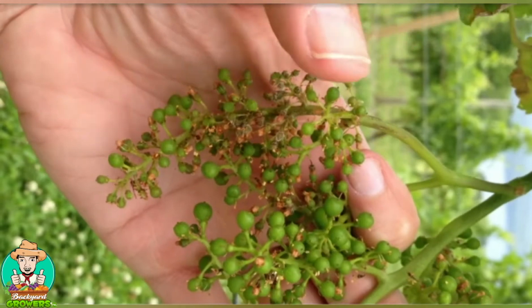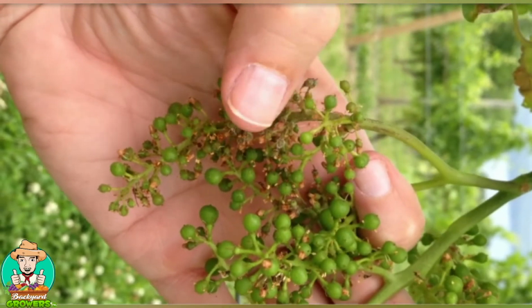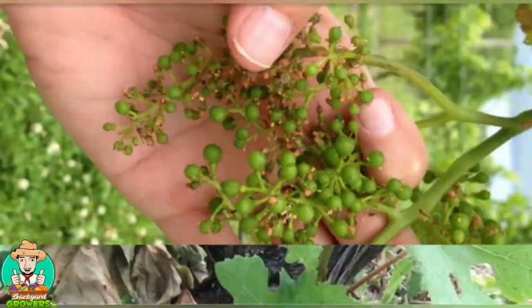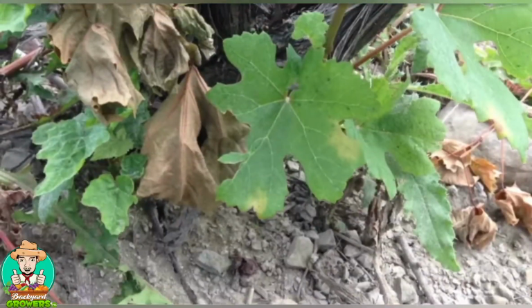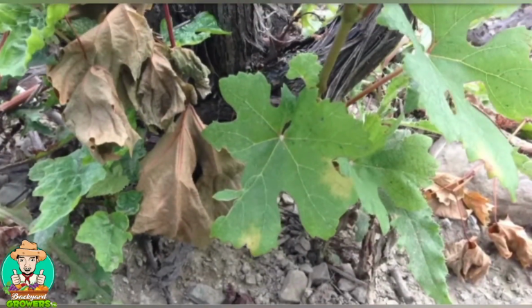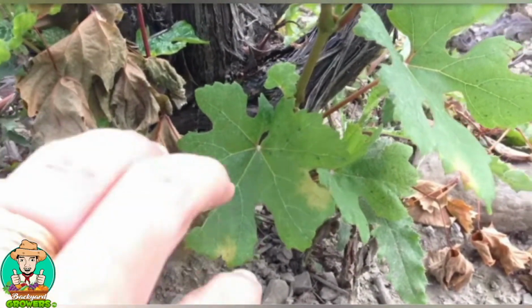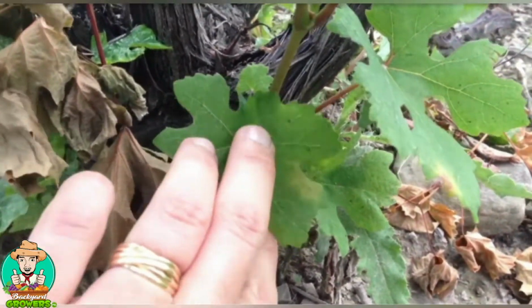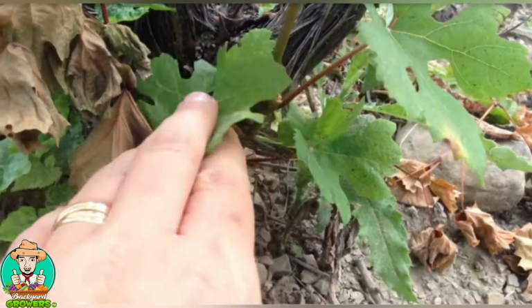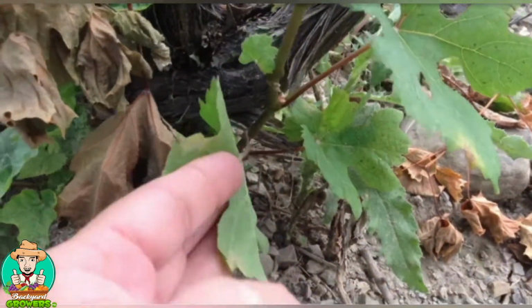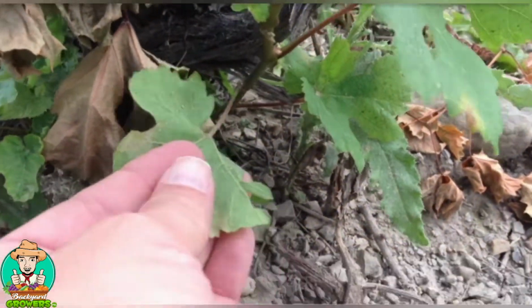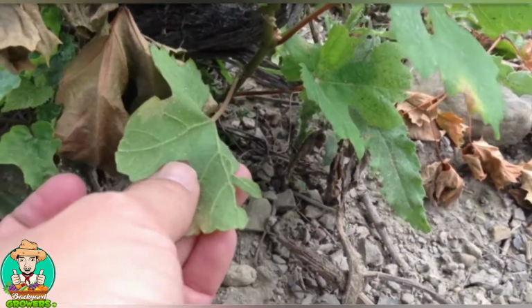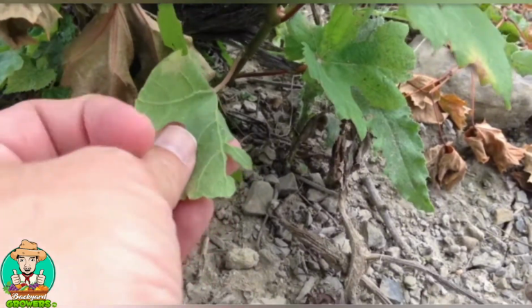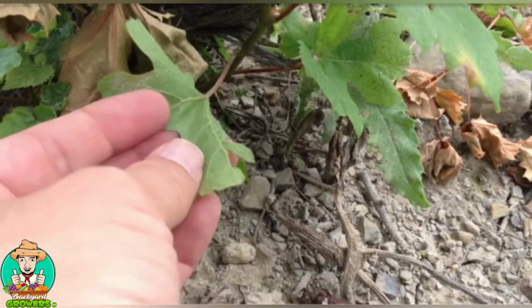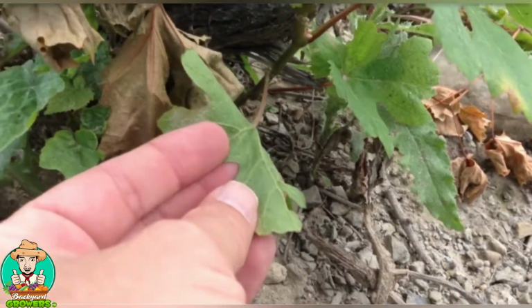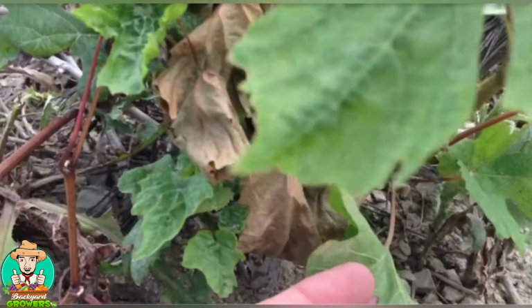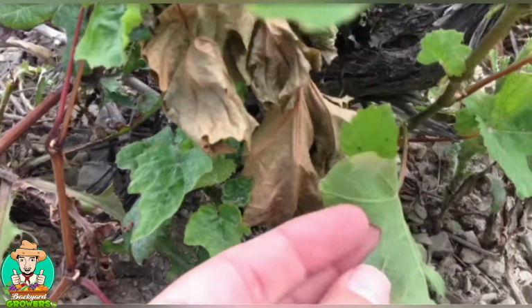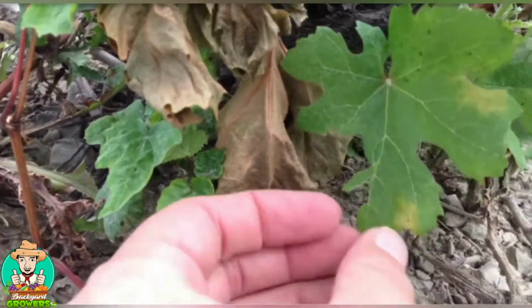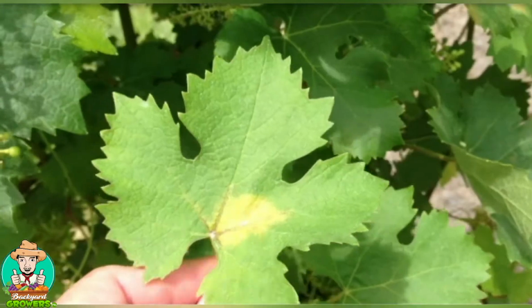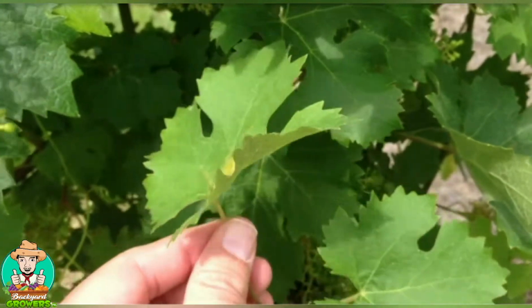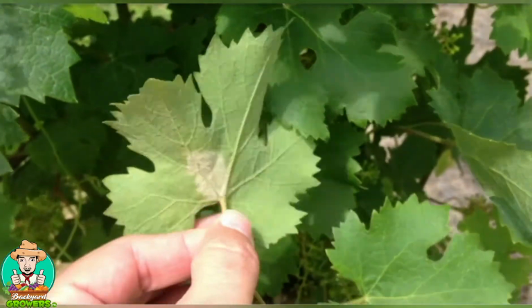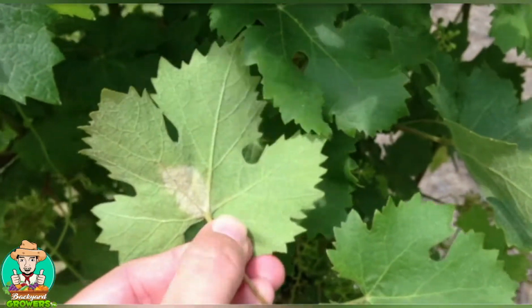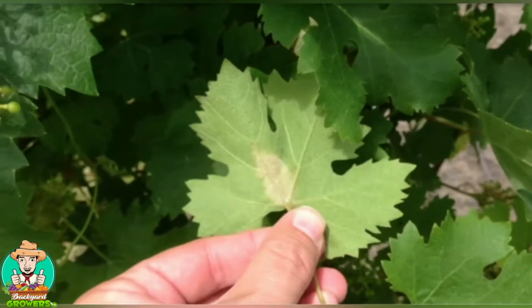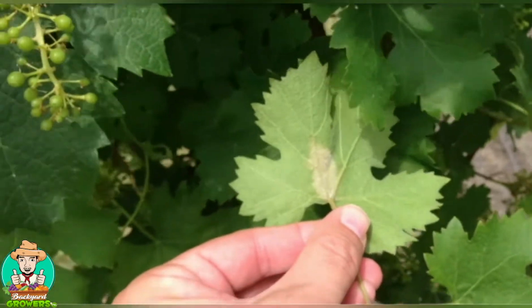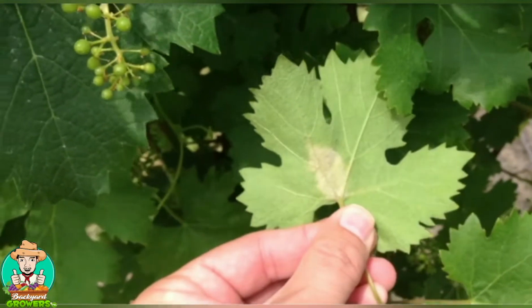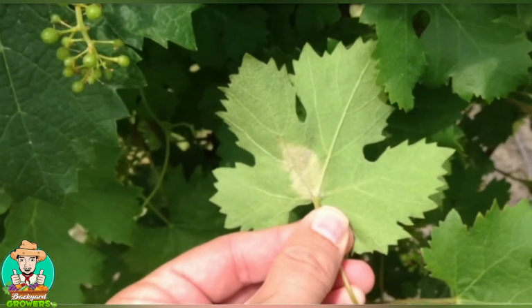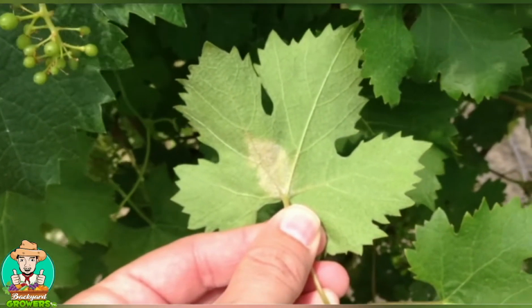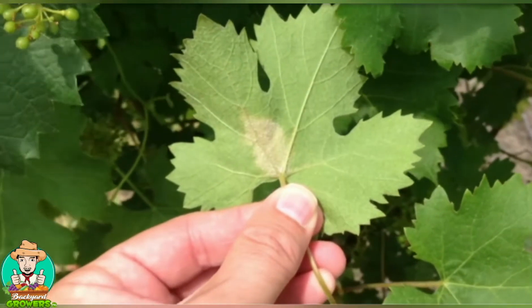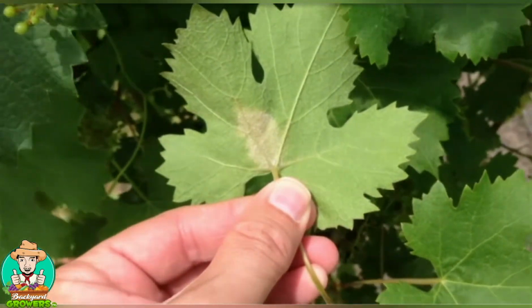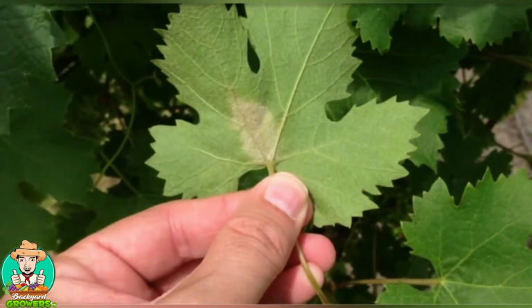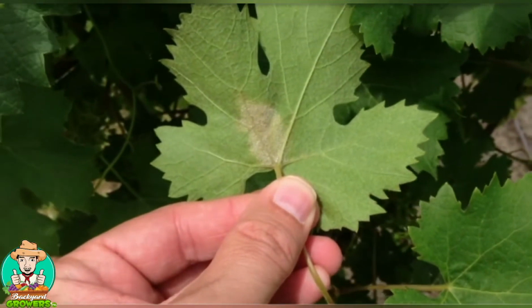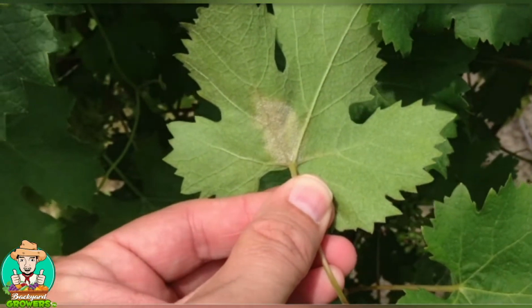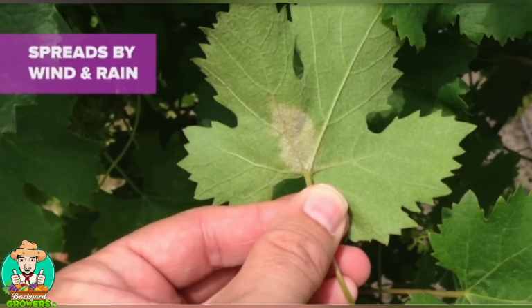The fungus overwinters on the ground below the vines on old leaves or in the soil, and then wakes up about two to three weeks before bloom starts. The spores establish themselves on the leaves and then produce new spores that will spread to other leaves and parts of the vine by wind or rain.